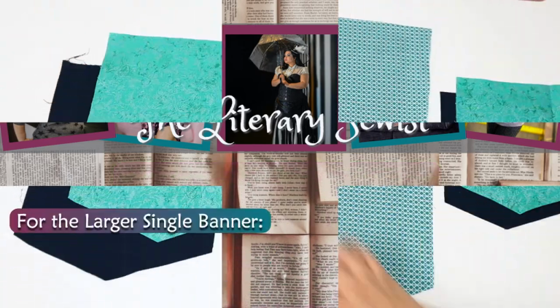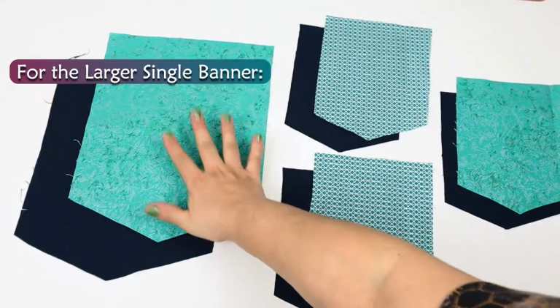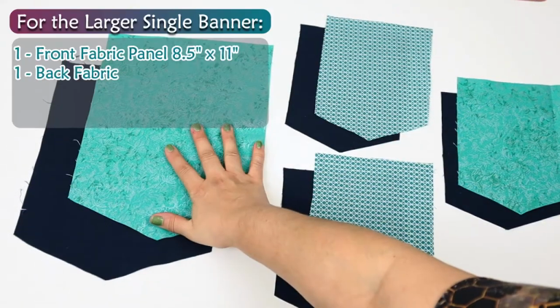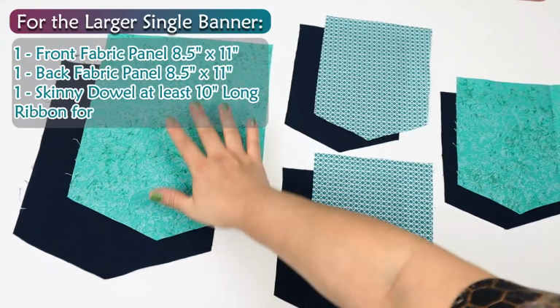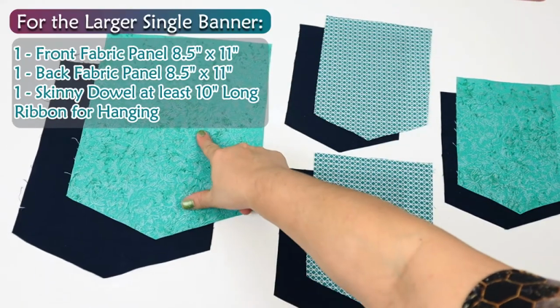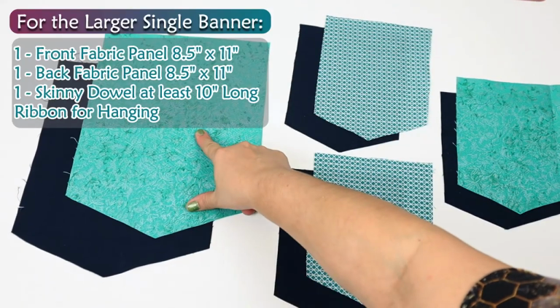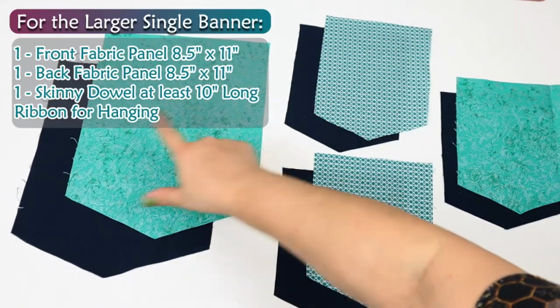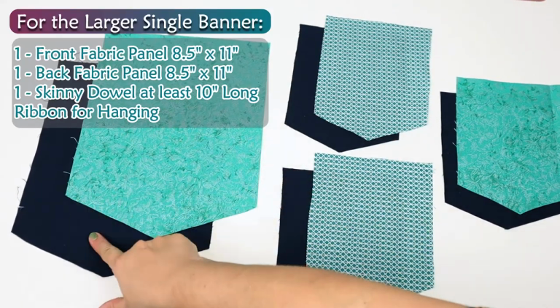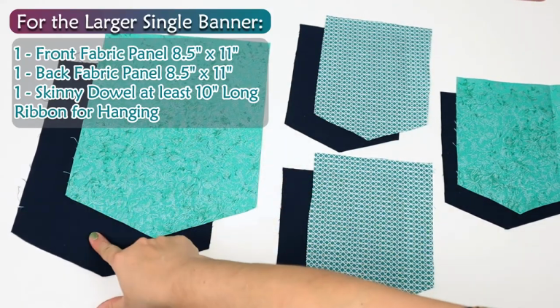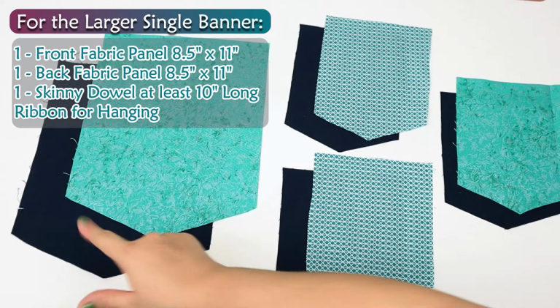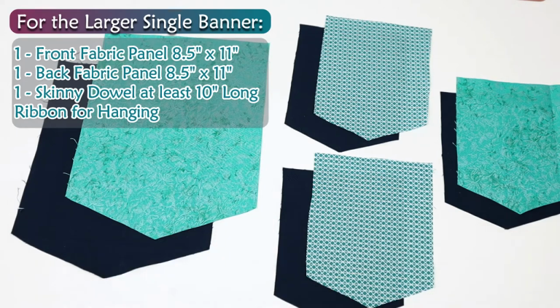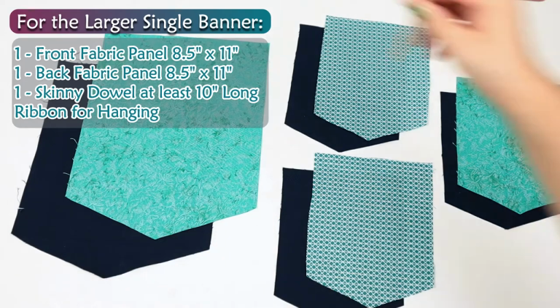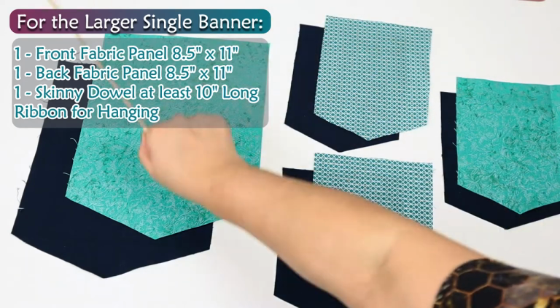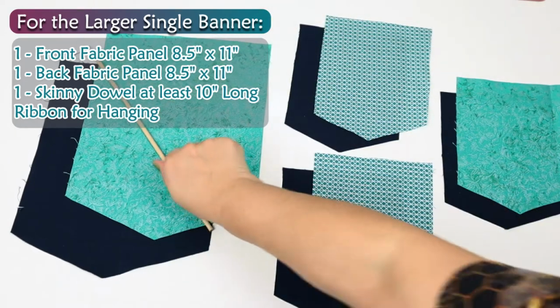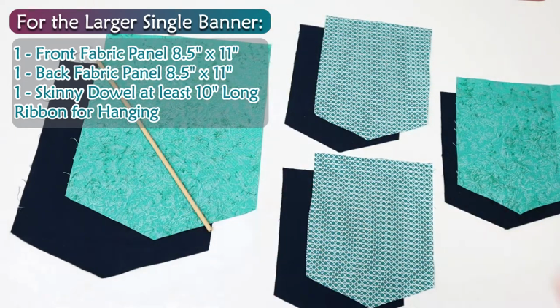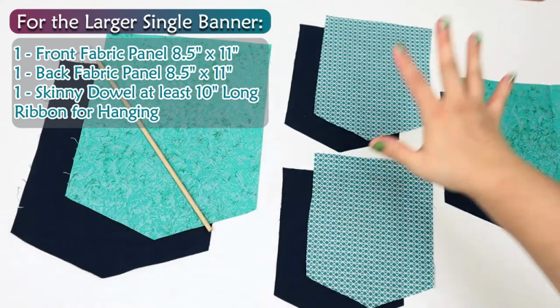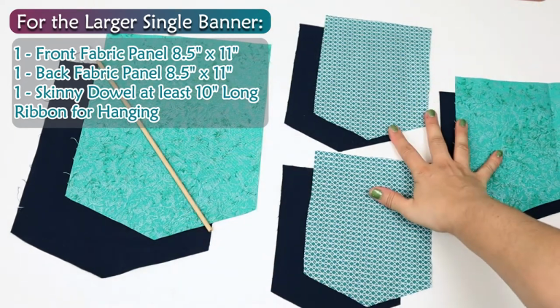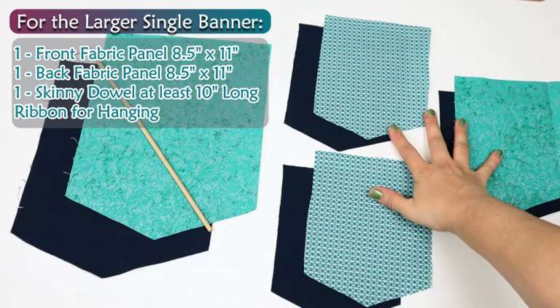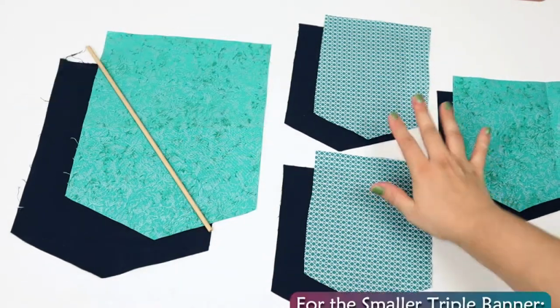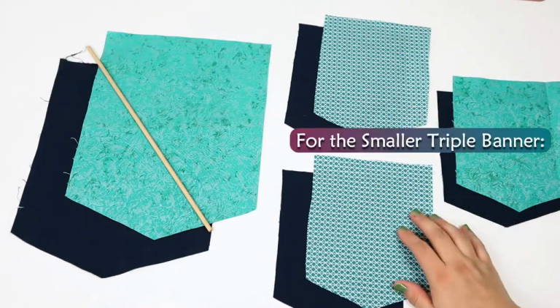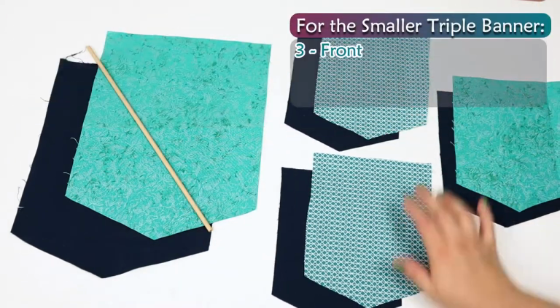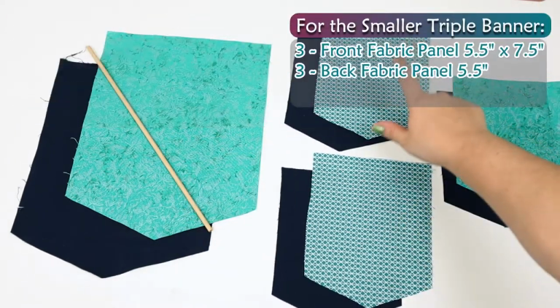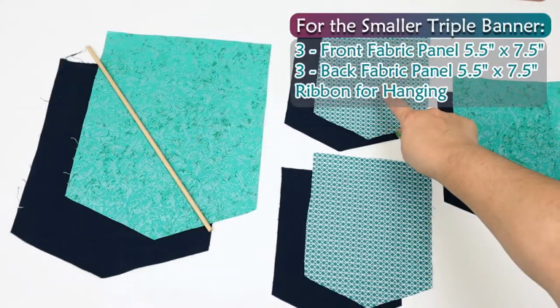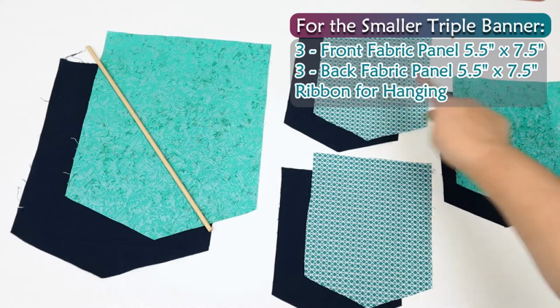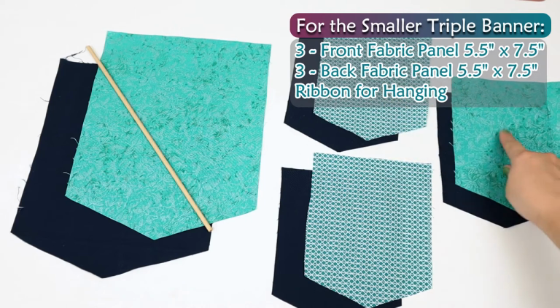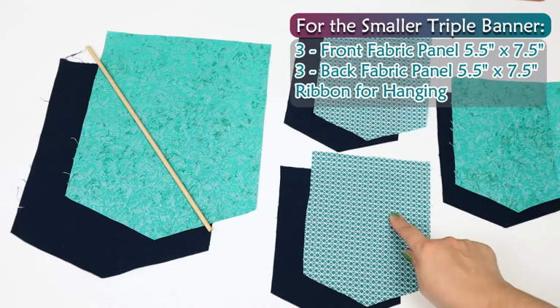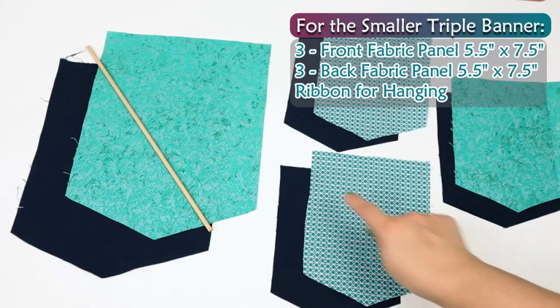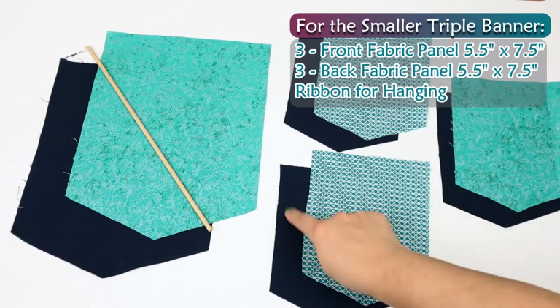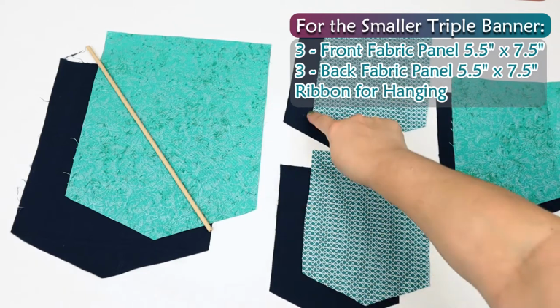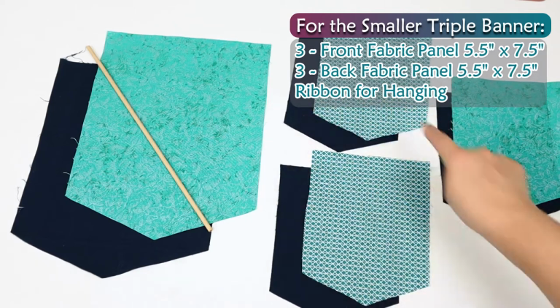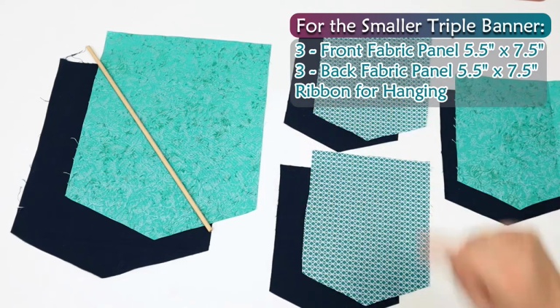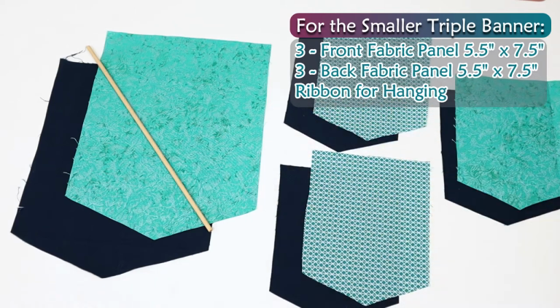For the larger single banner, you'll need one front fabric panel, one back fabric panel, a skinny dowel, and ribbon for hanging. For the smaller triple banner, you'll need three front fabric panels, three back fabric panels, and ribbon for hanging.